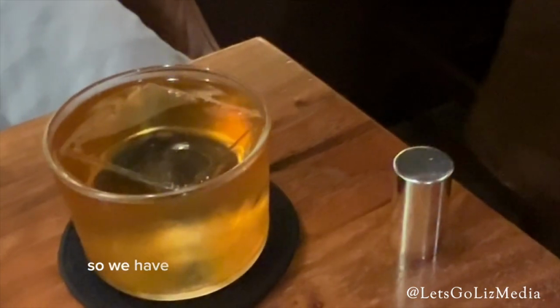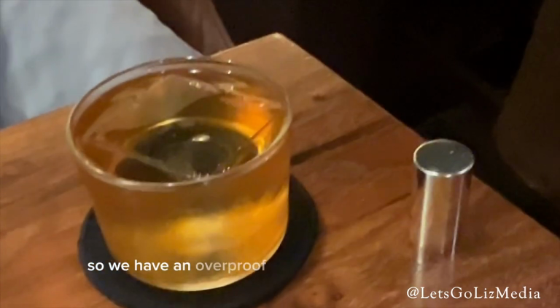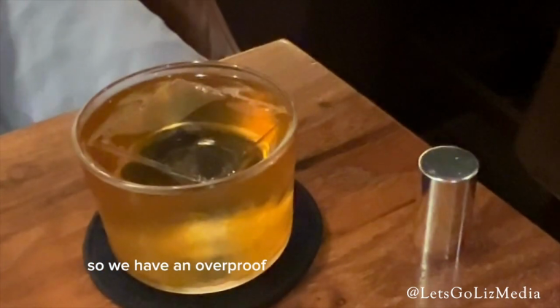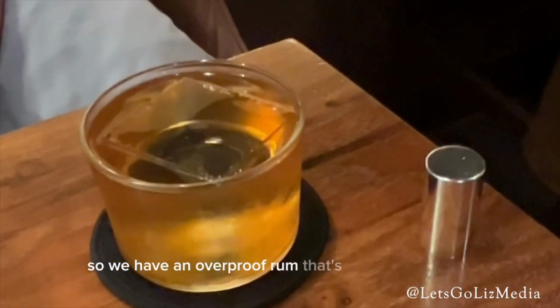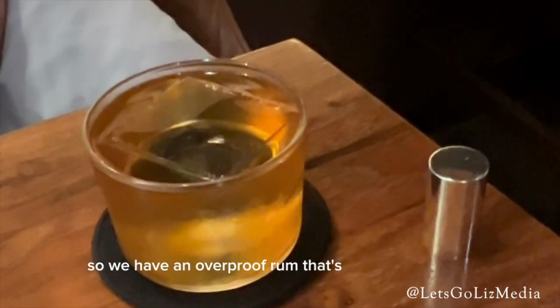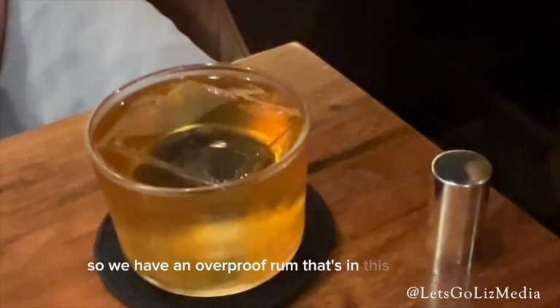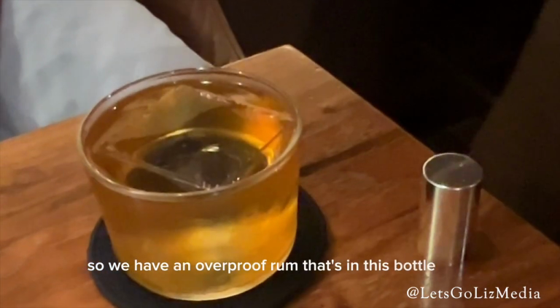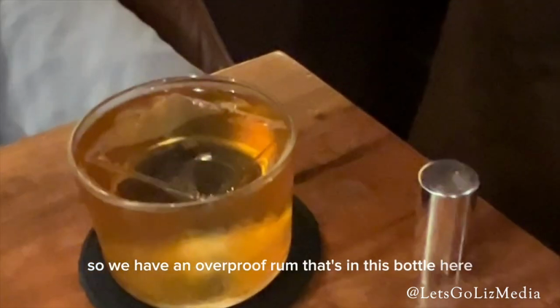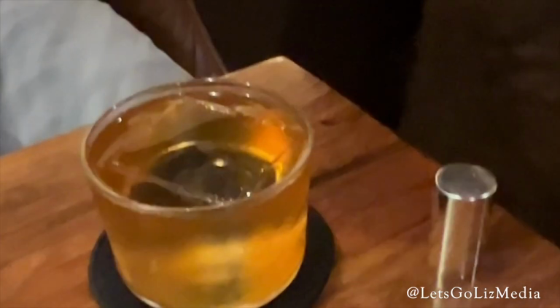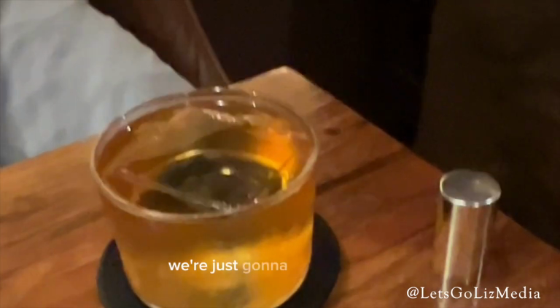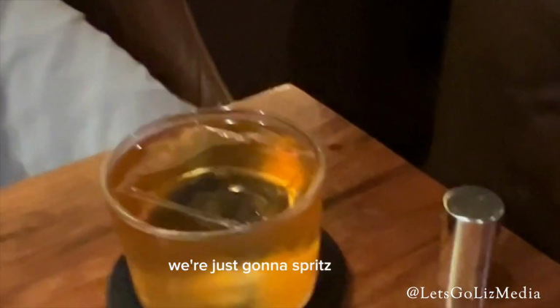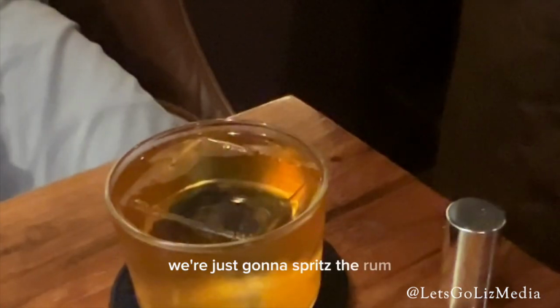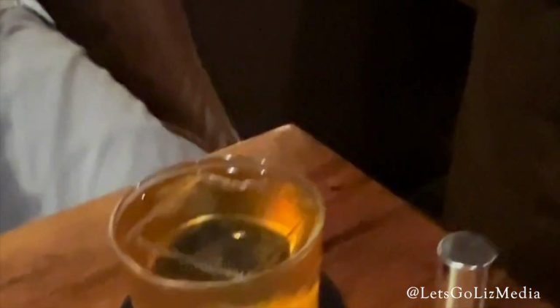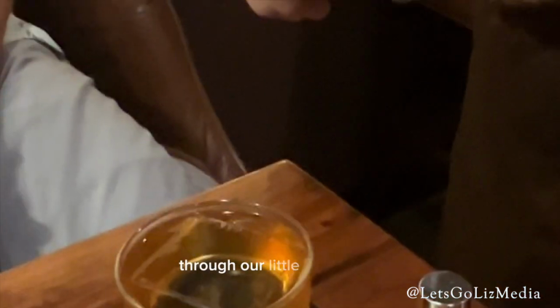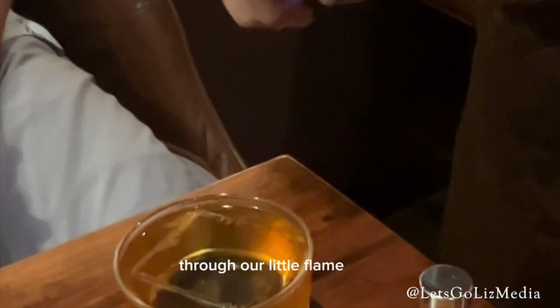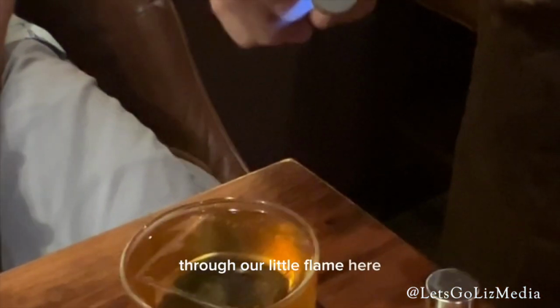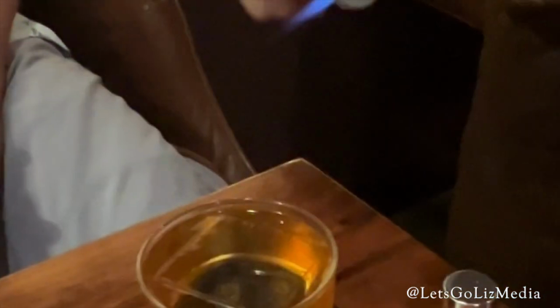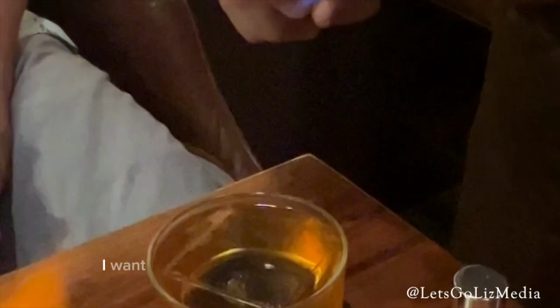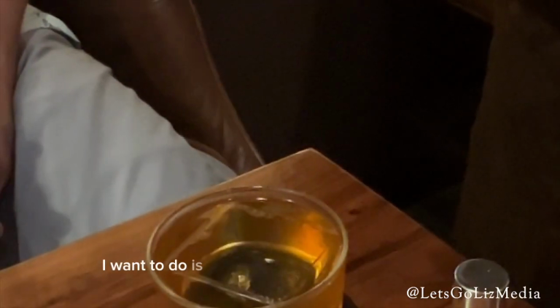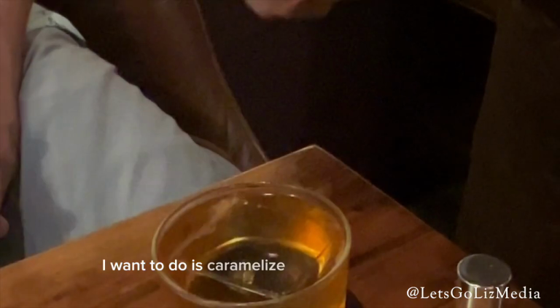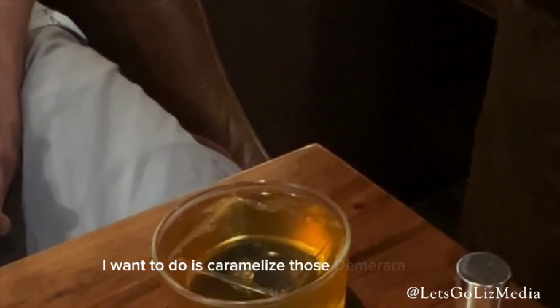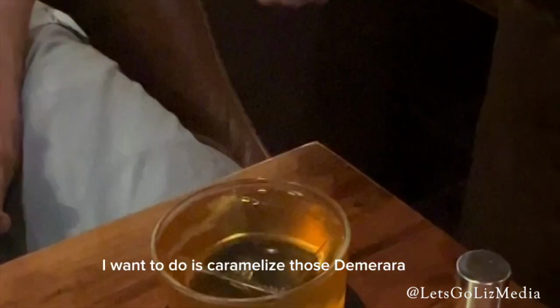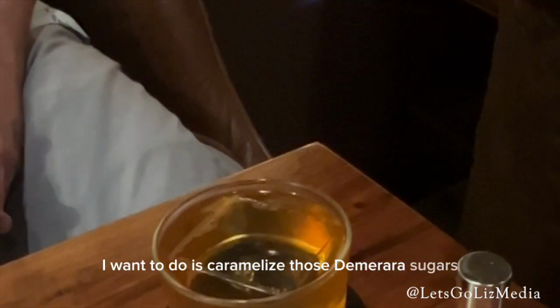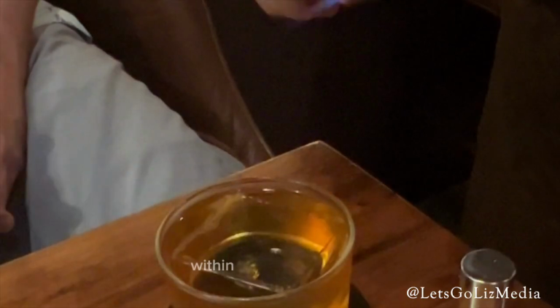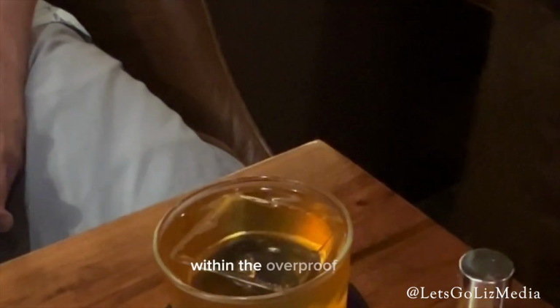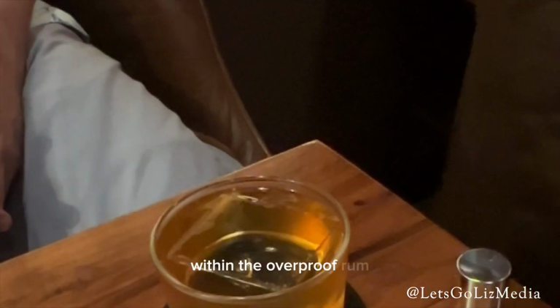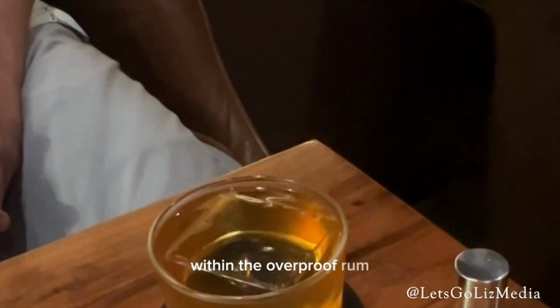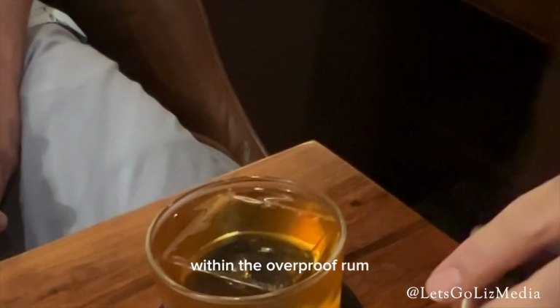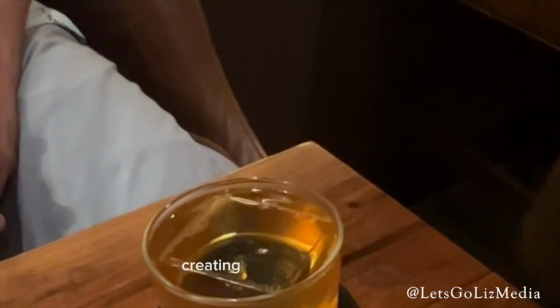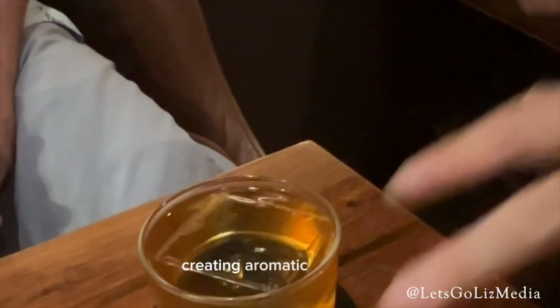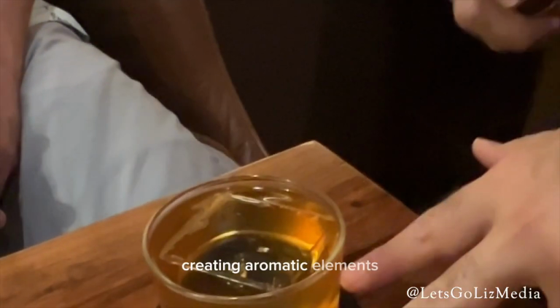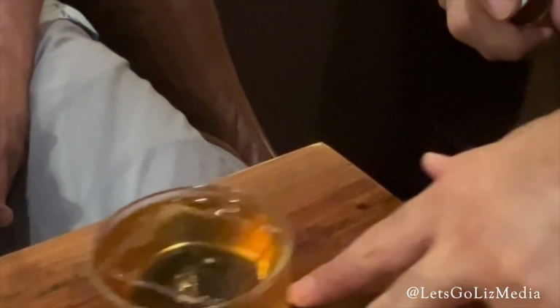We have an overproof rum in this bottle here, and we're just going to spritz the rum through our little flame here. What we want to do is caramelize those Demerara sugars within the overproof rum on top of the cocktail to create aromatic elements as well.